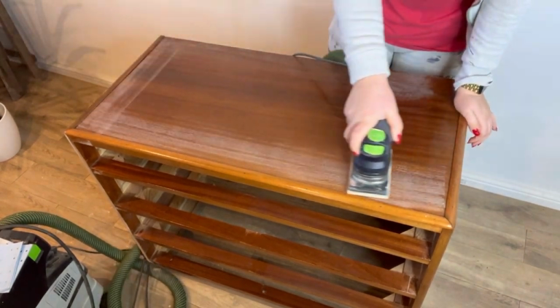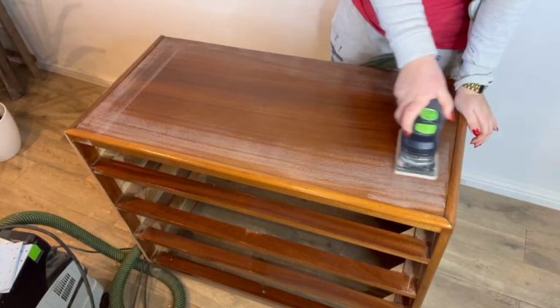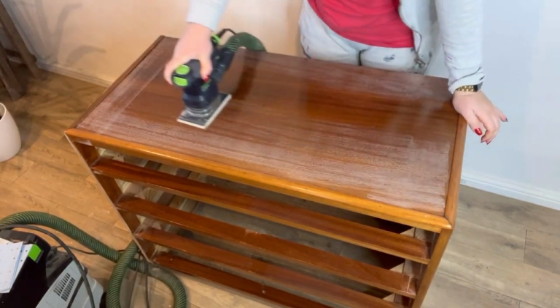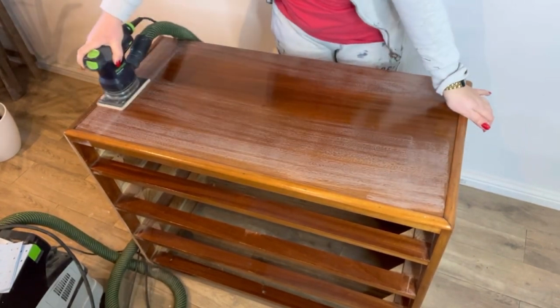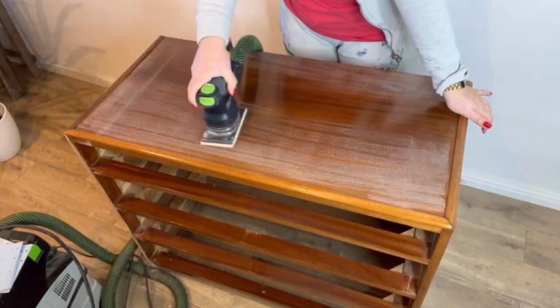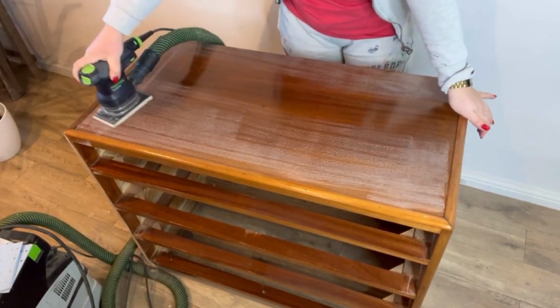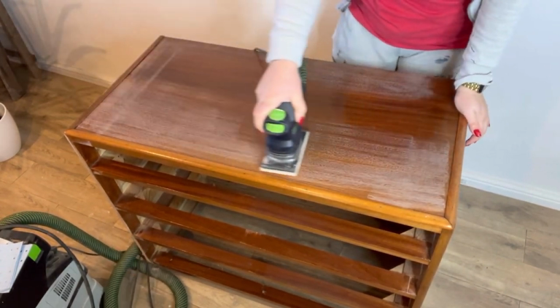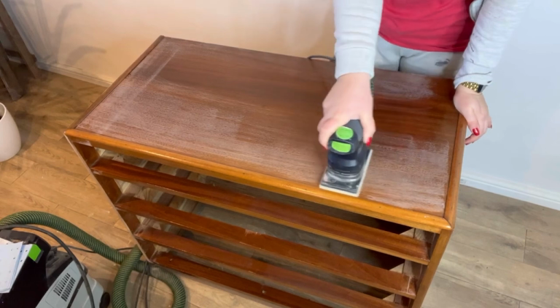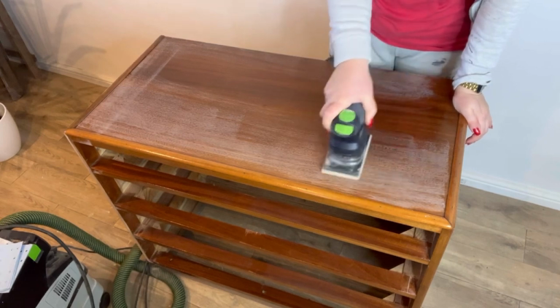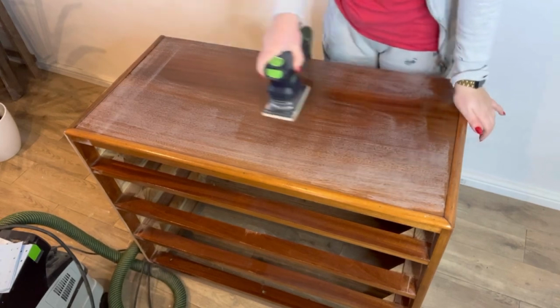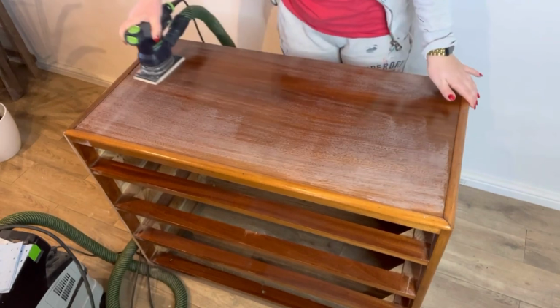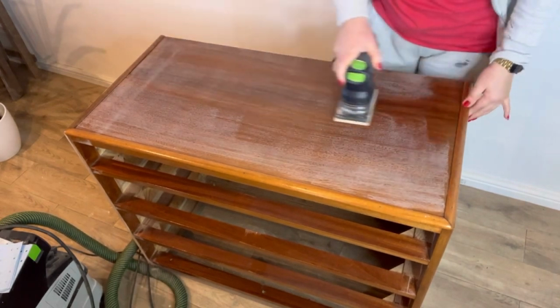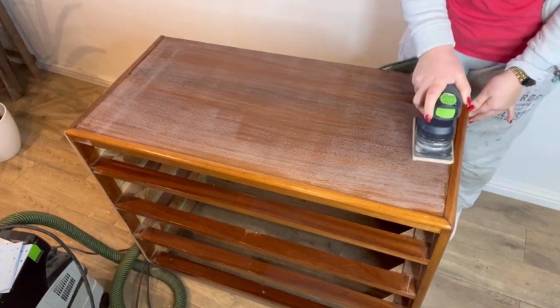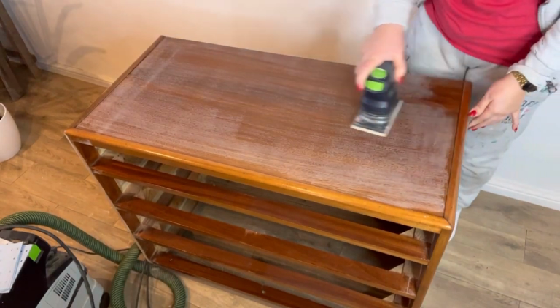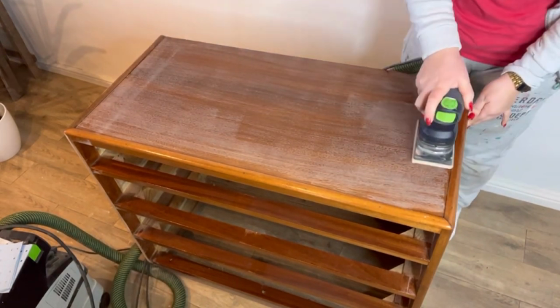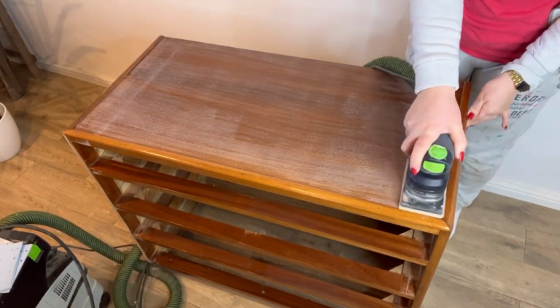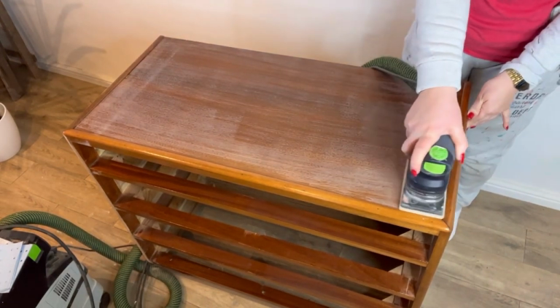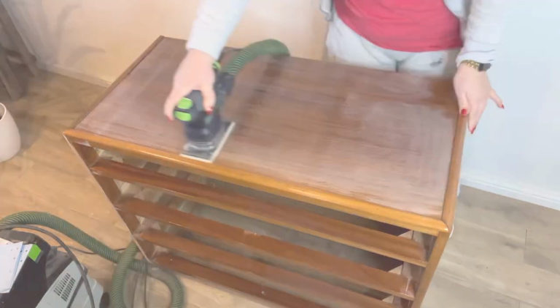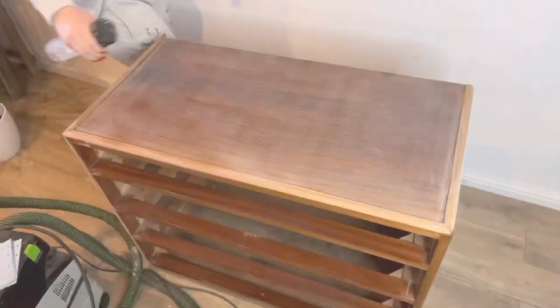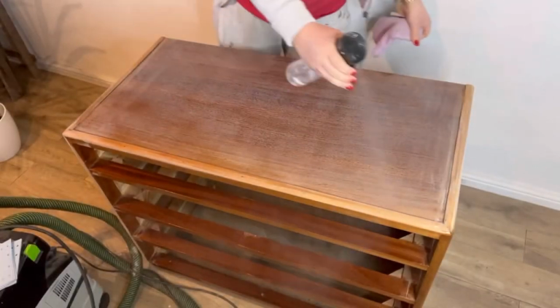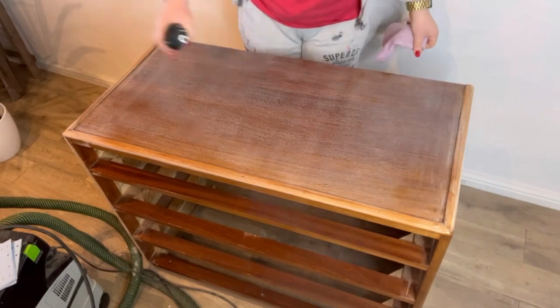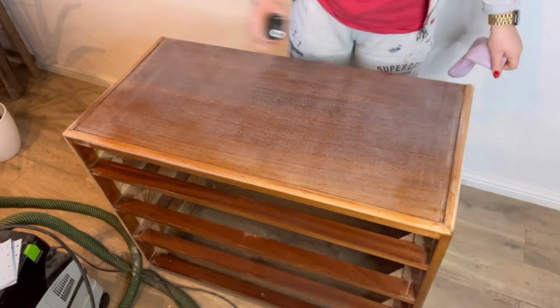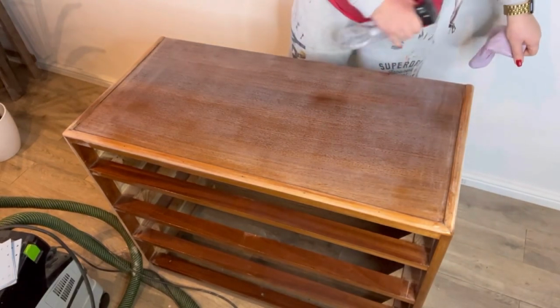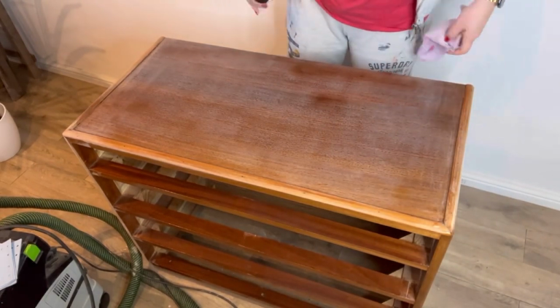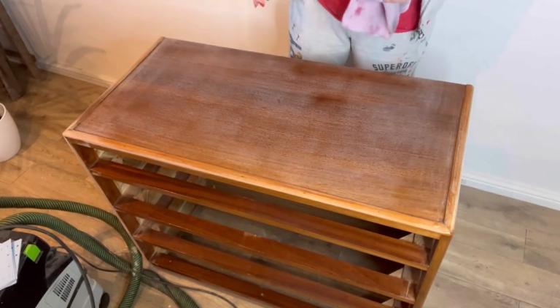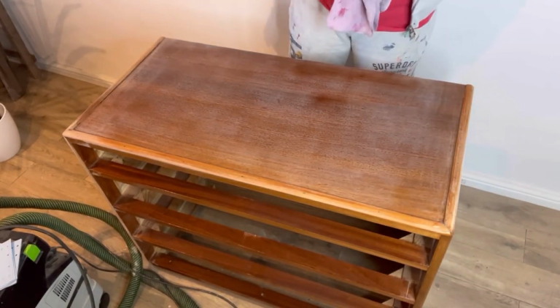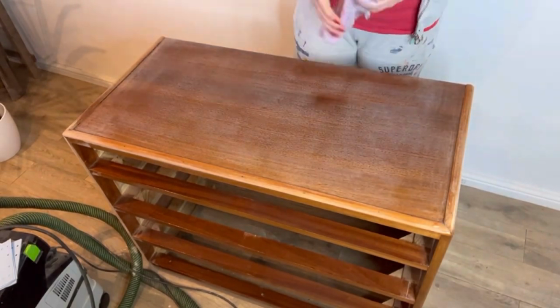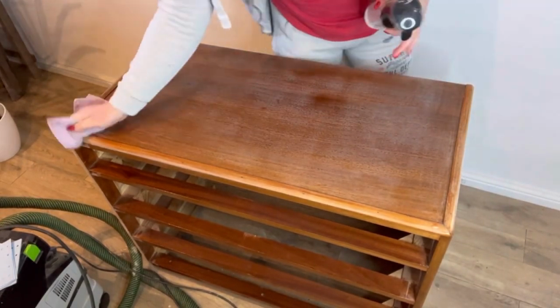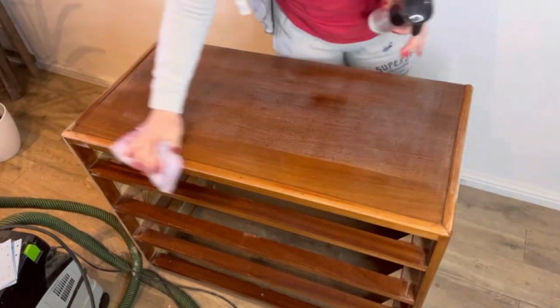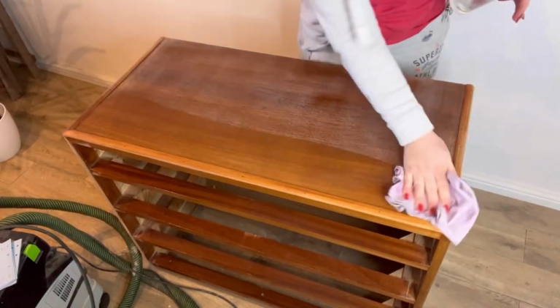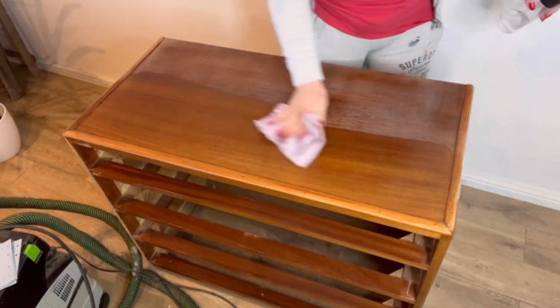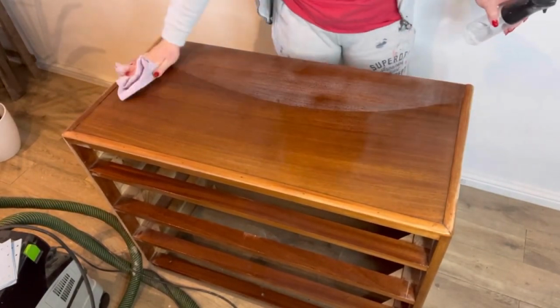I use my electric sander but you can just do this by hand. I use a 120 grit just to give it a light scuff all over. Then I come back with my plain water and just give it another wipe down to remove any of that sanding dust.